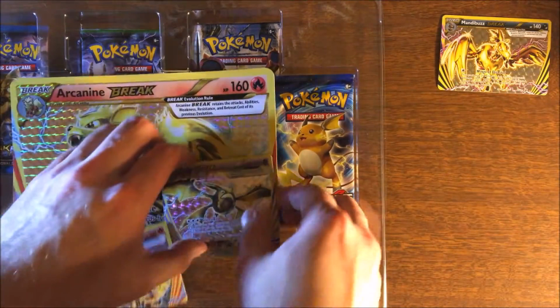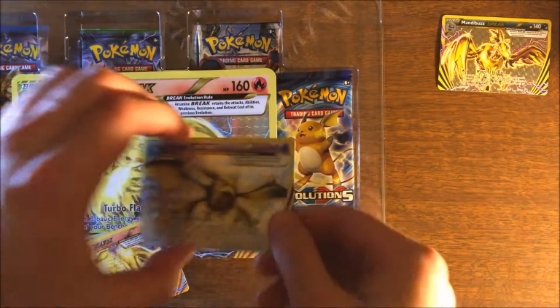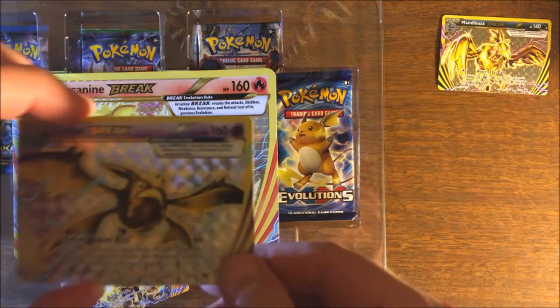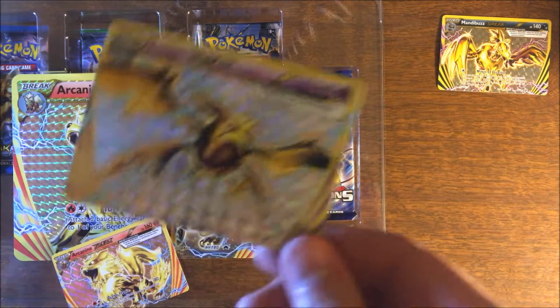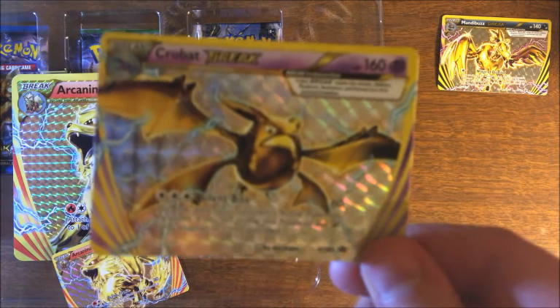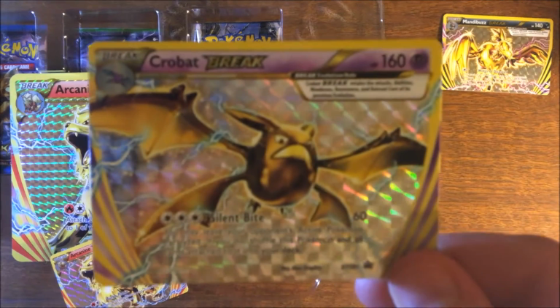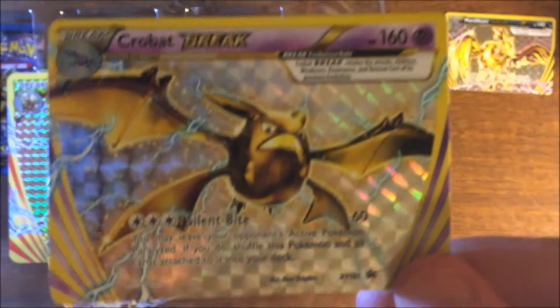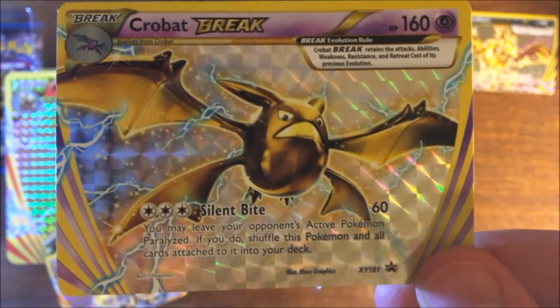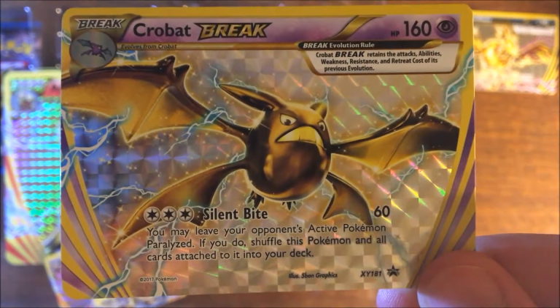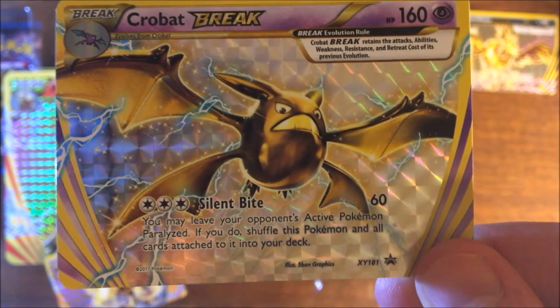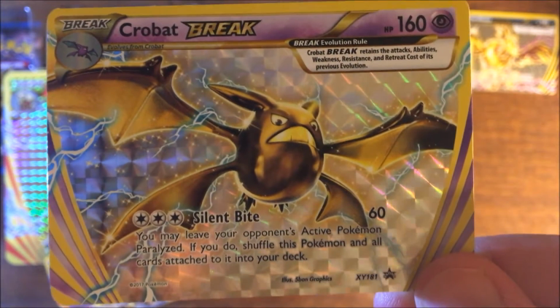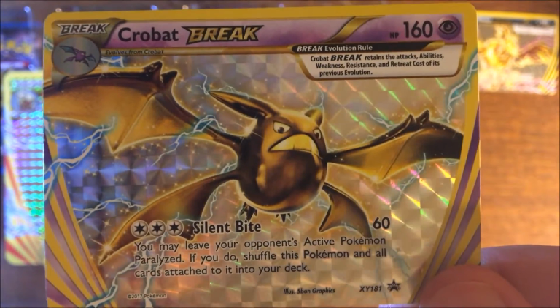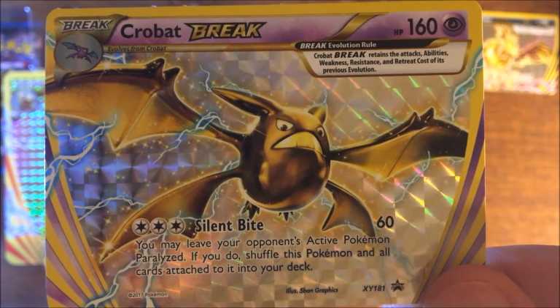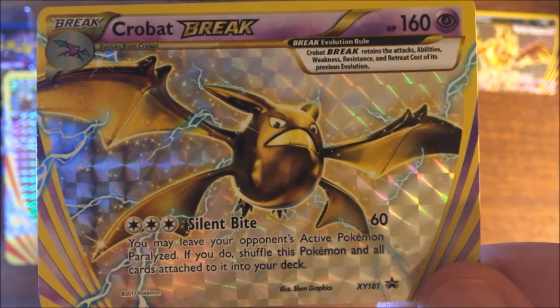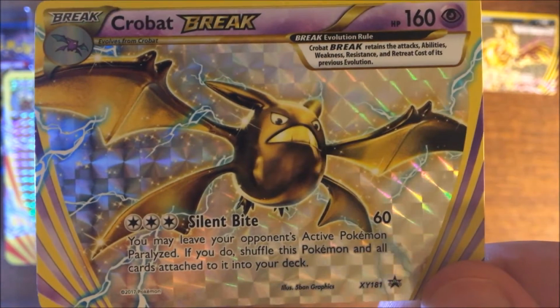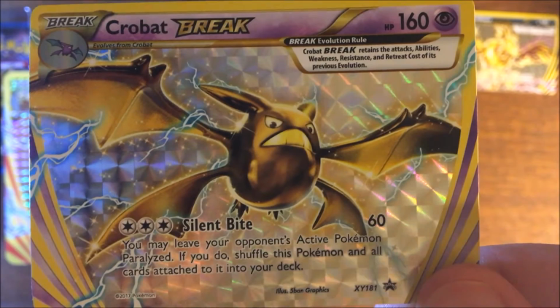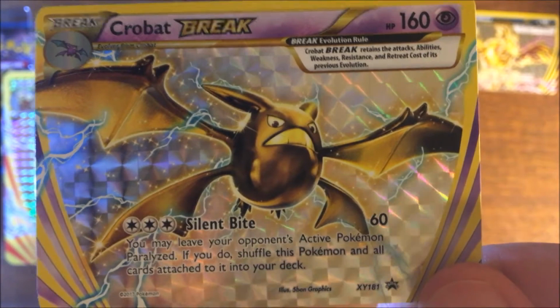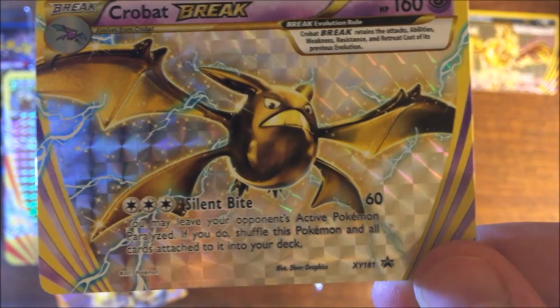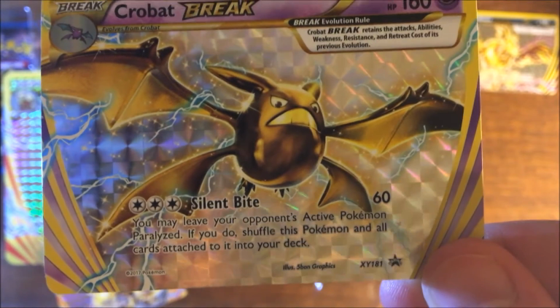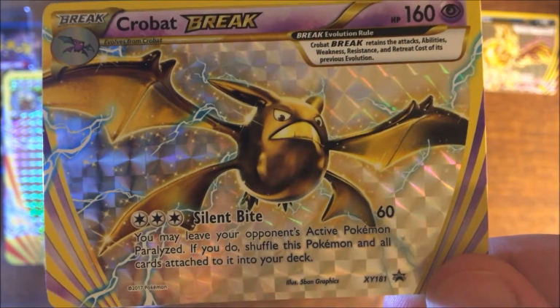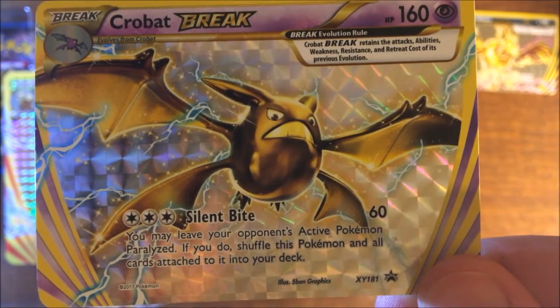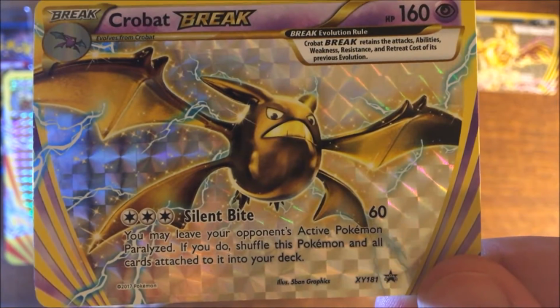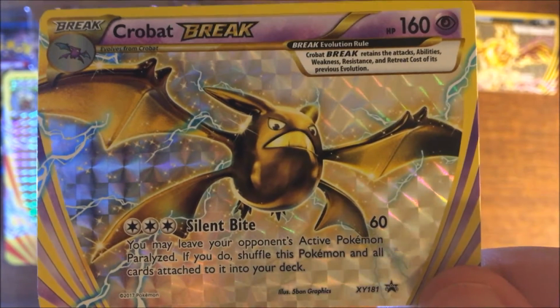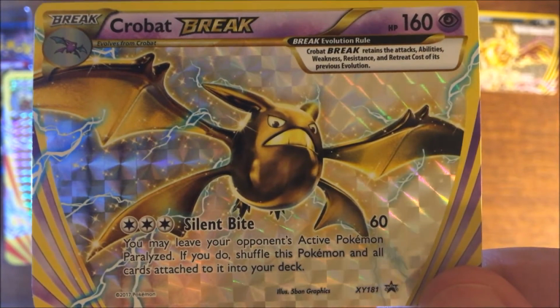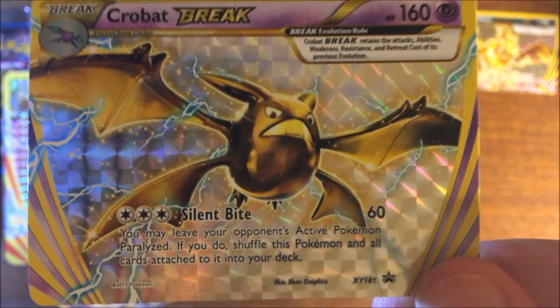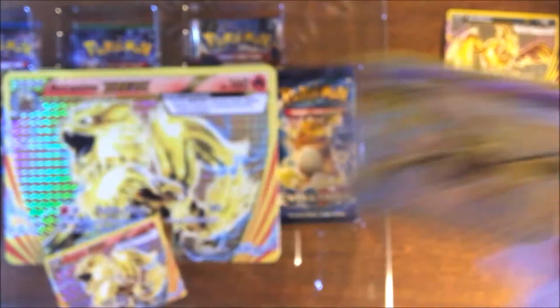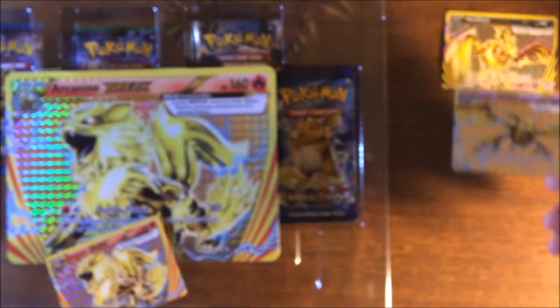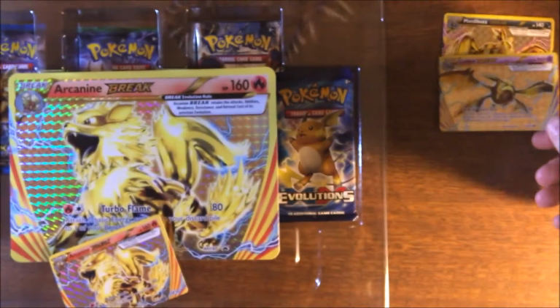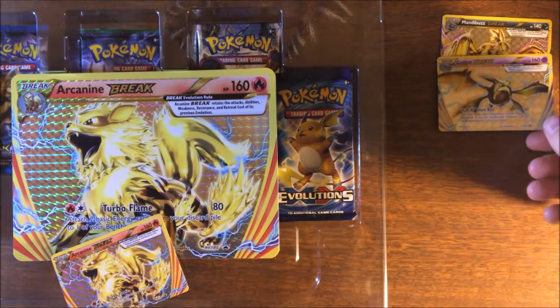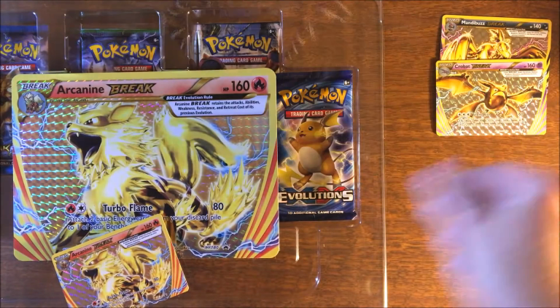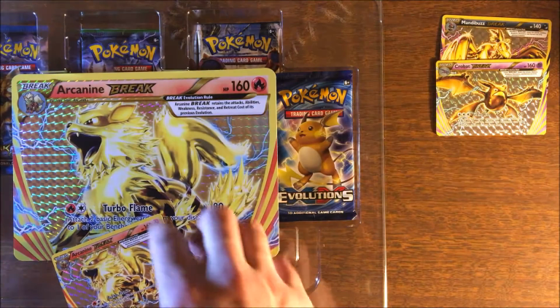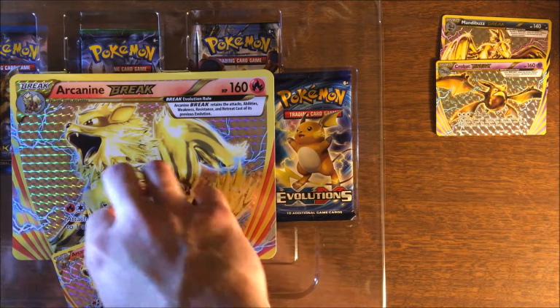We've got a Crobat Break — you may leave your opponent's active Pokemon paralyzed, but if you do, shuffle this Pokemon and all cards attached into your deck. I don't like that, not one bit.